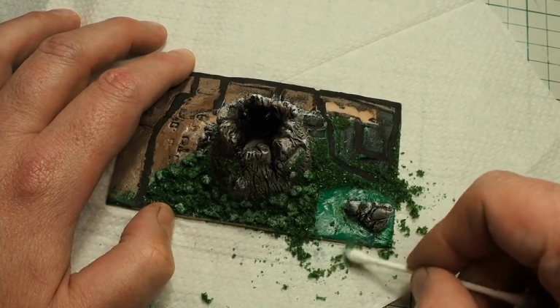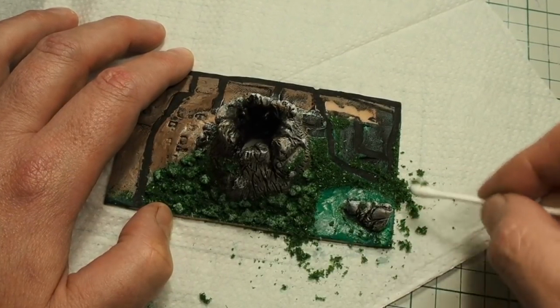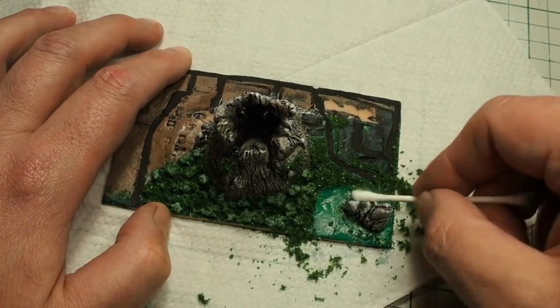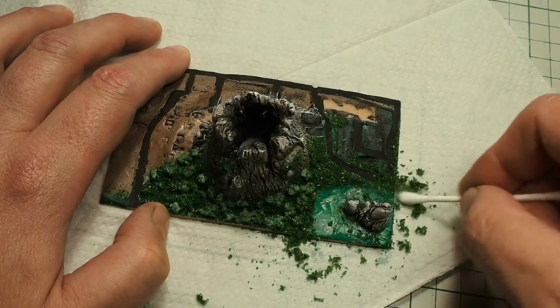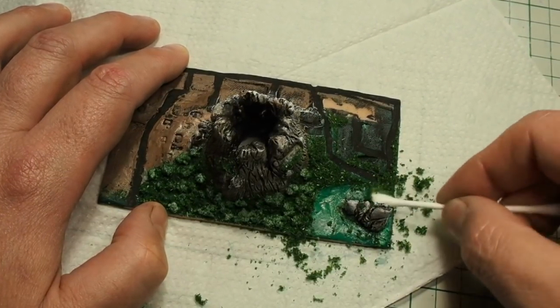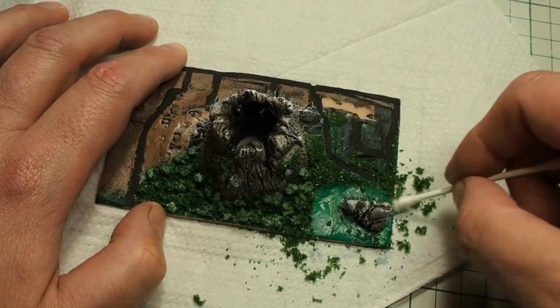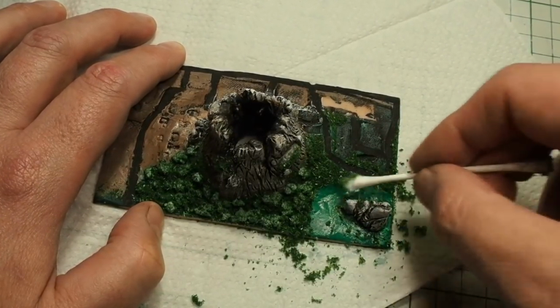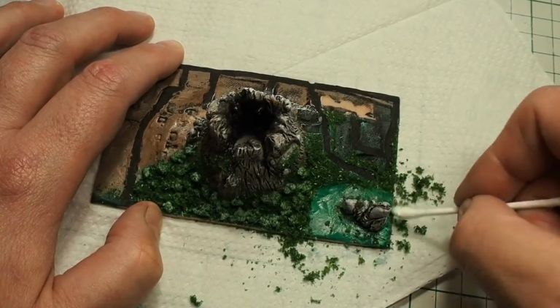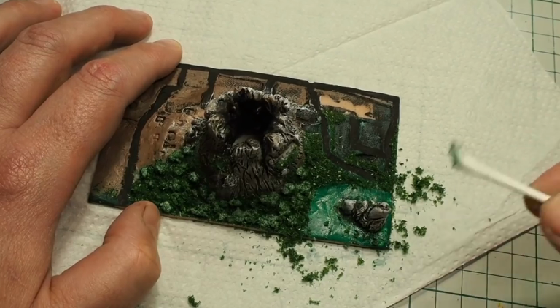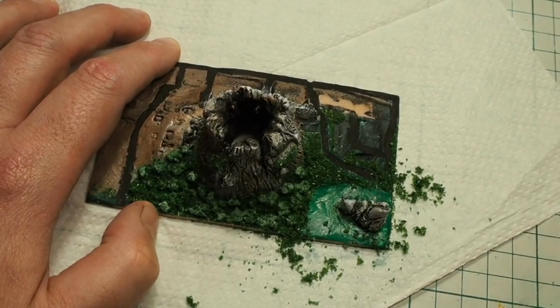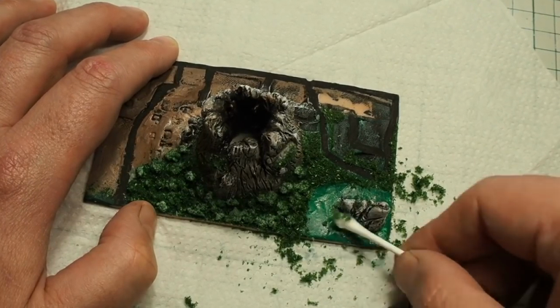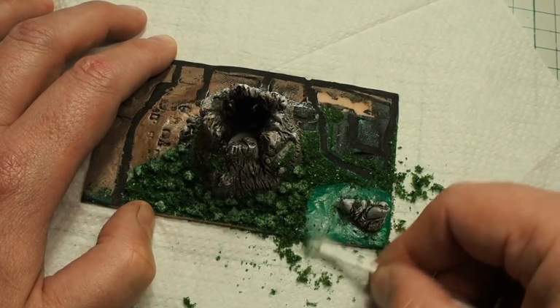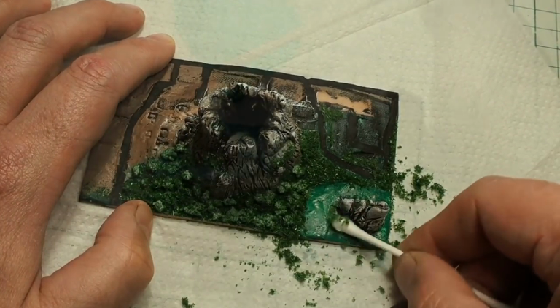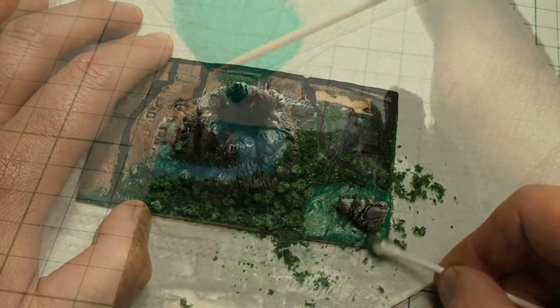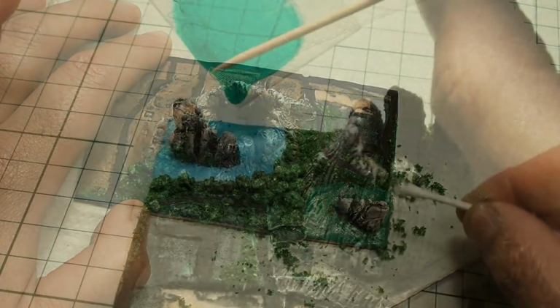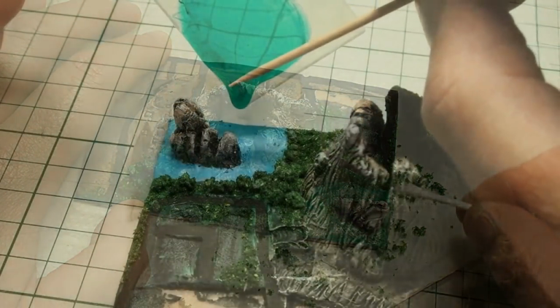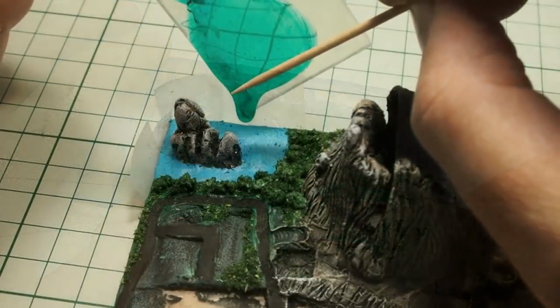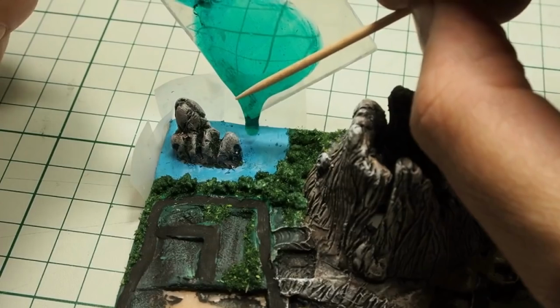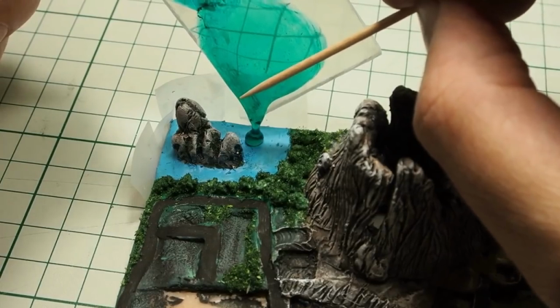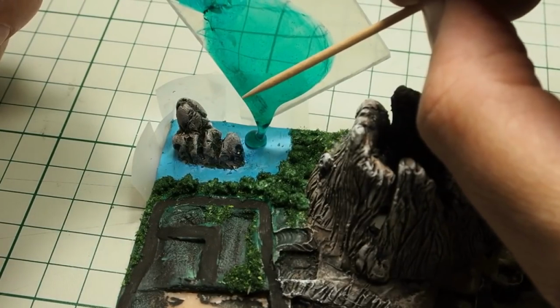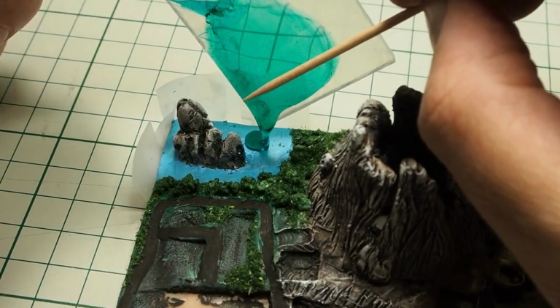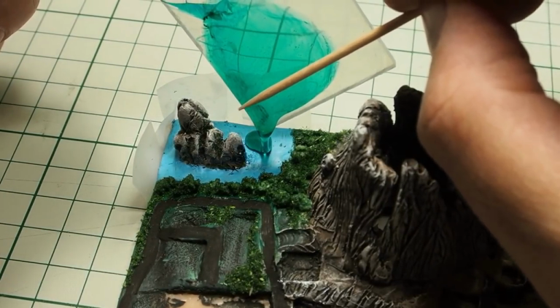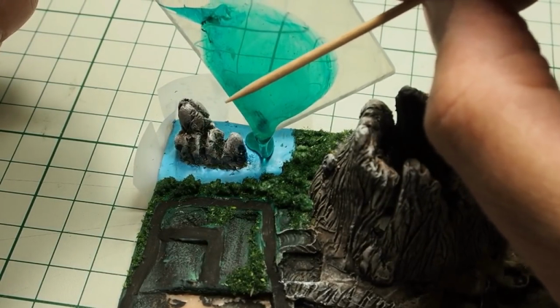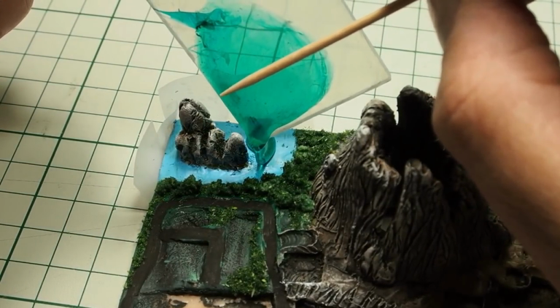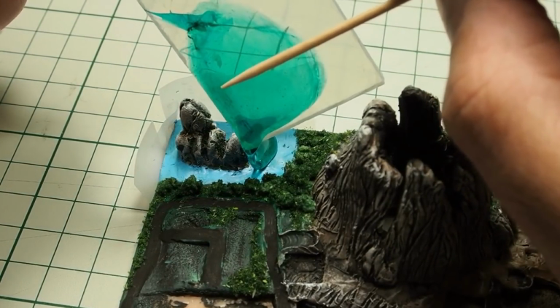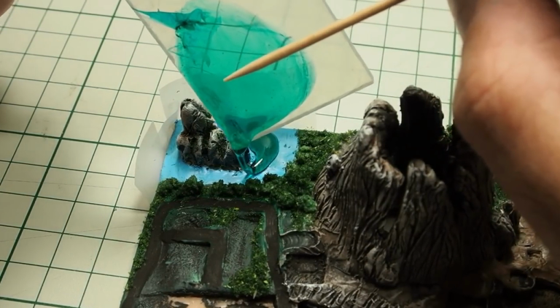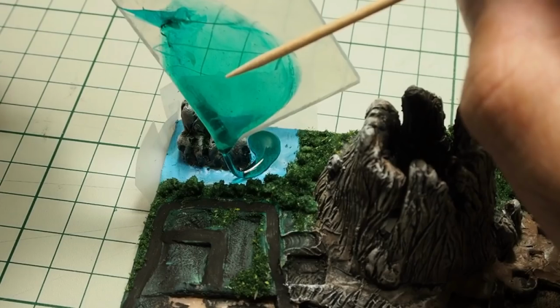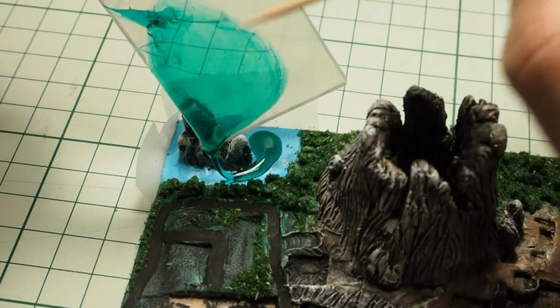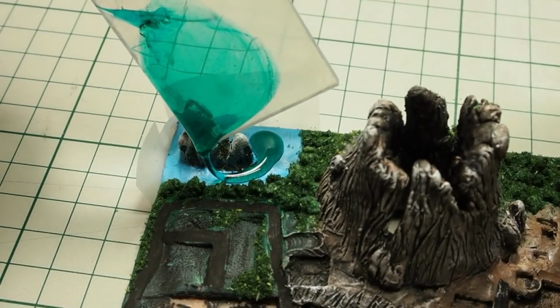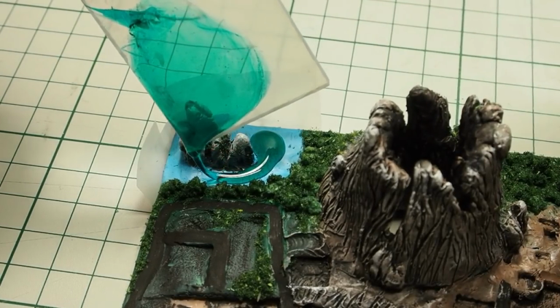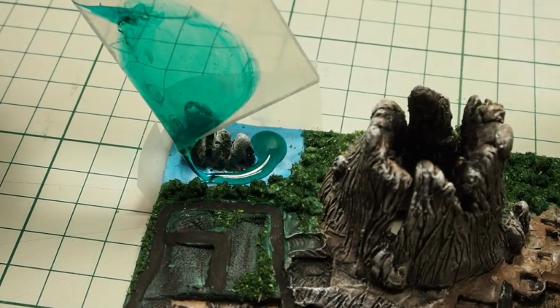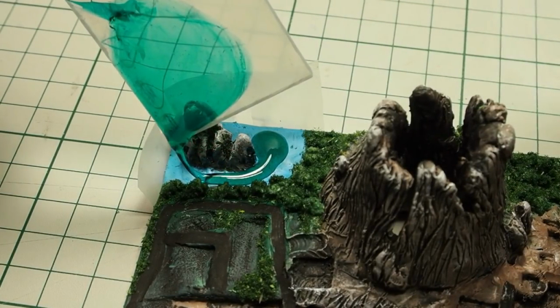At this point I thought that it would be nicer if I created a small lake near the mountain. So I have removed some of the grass powder with a swab dipped in water, and then created a small lake with UV resin.